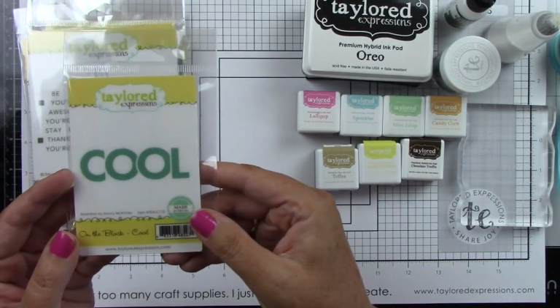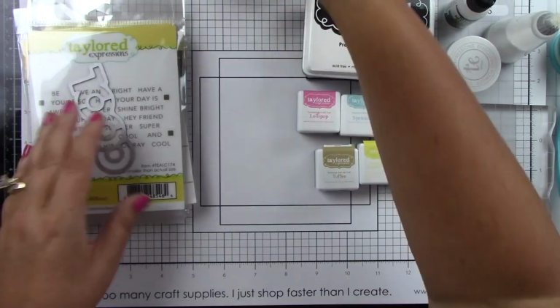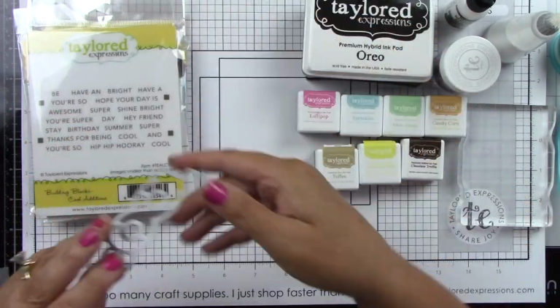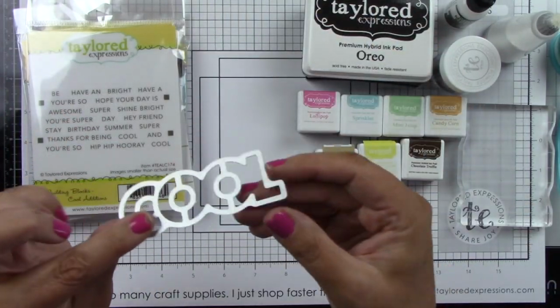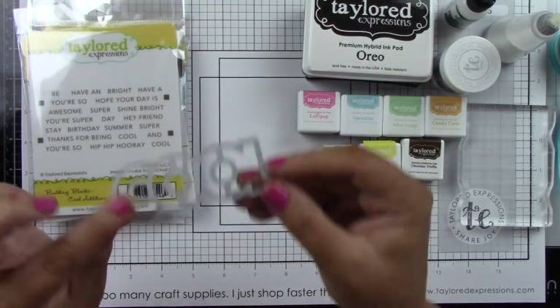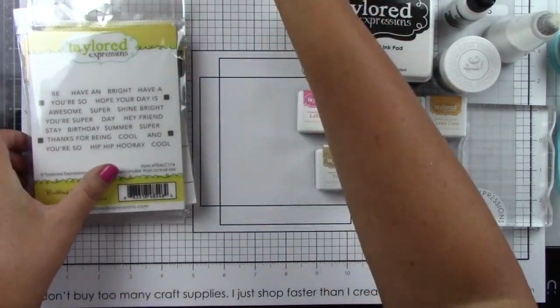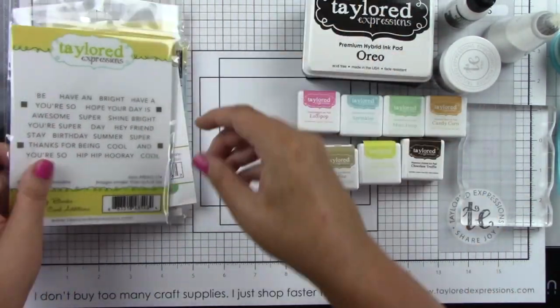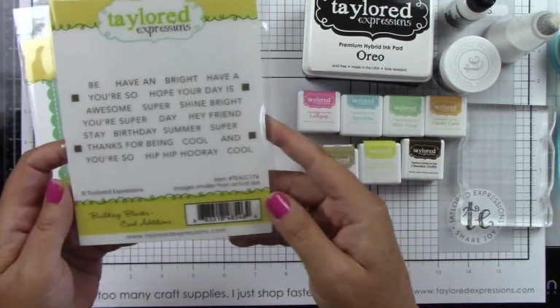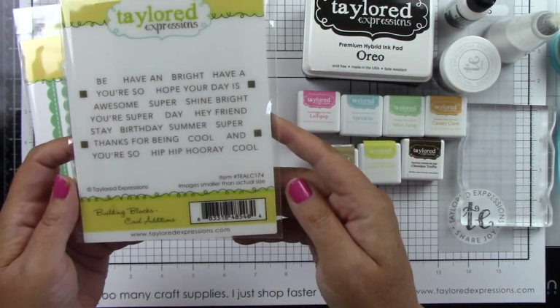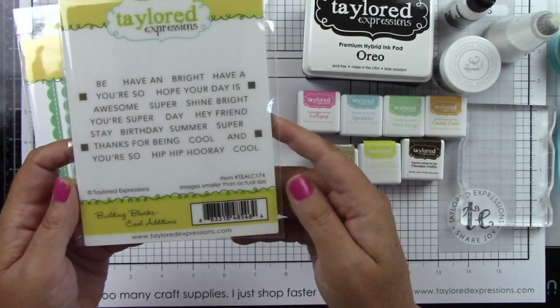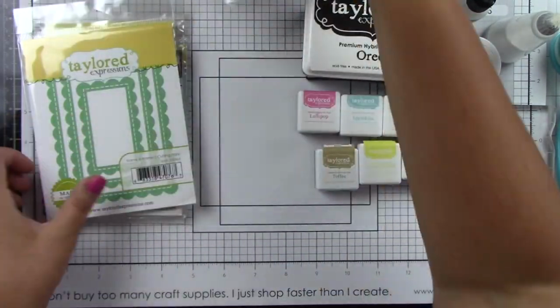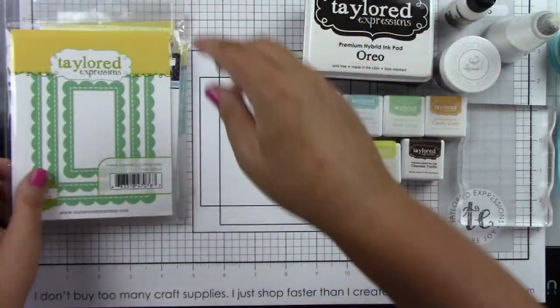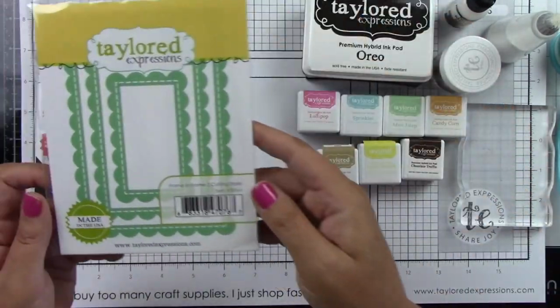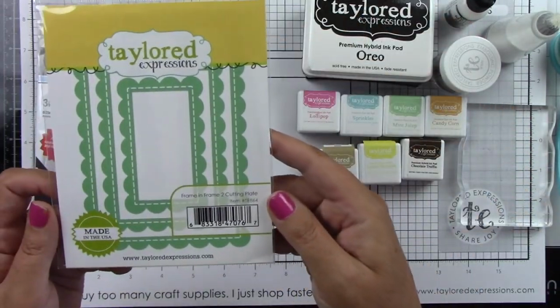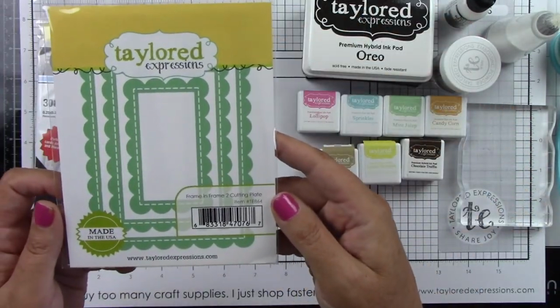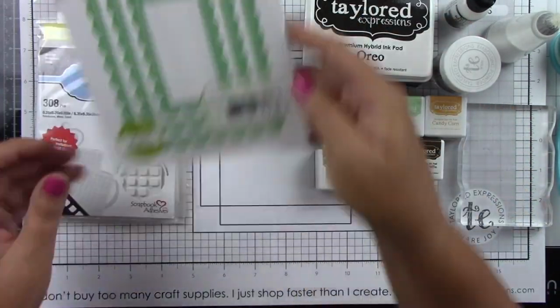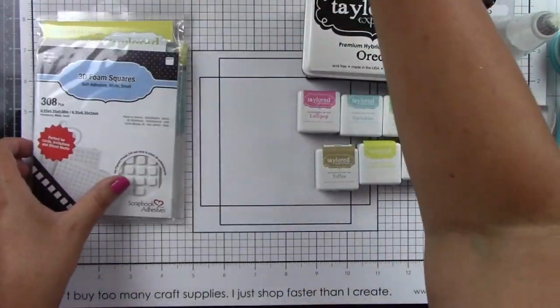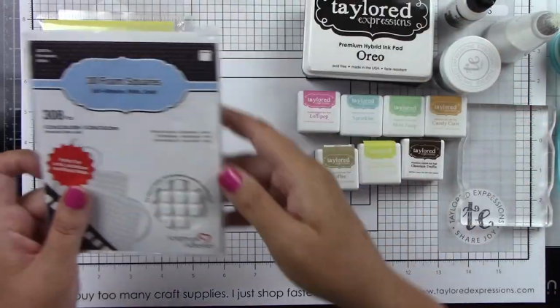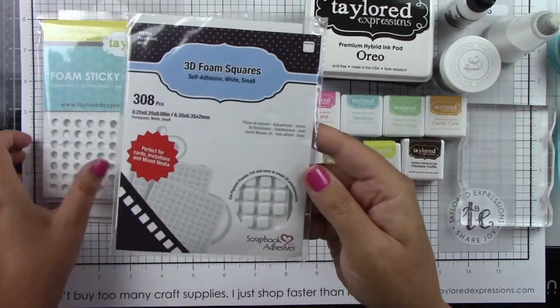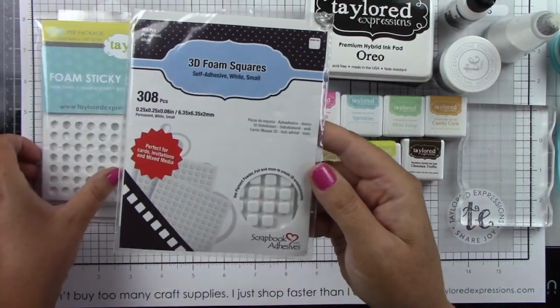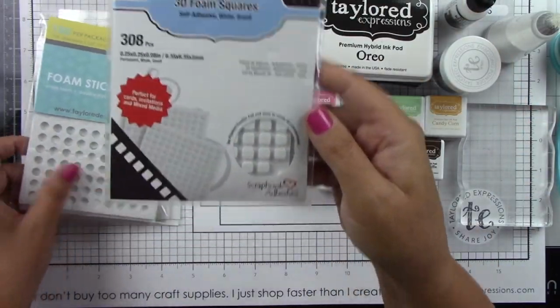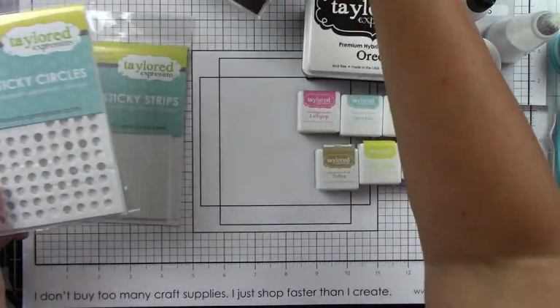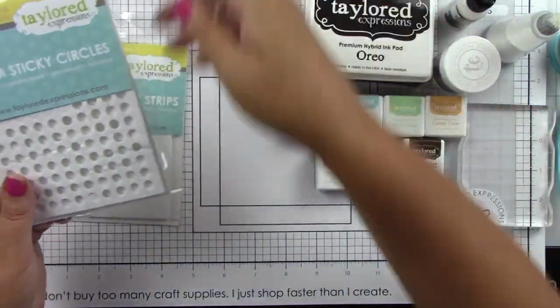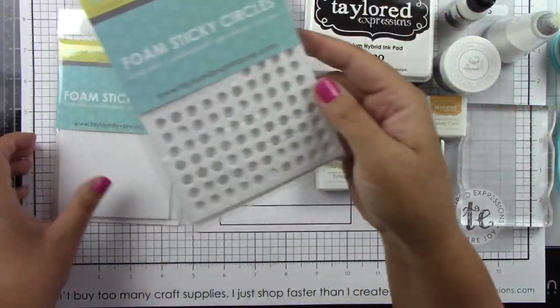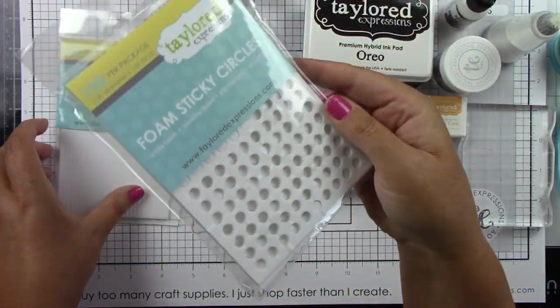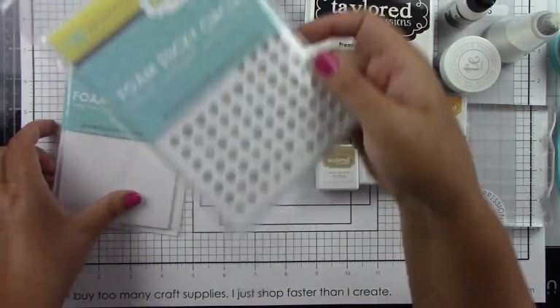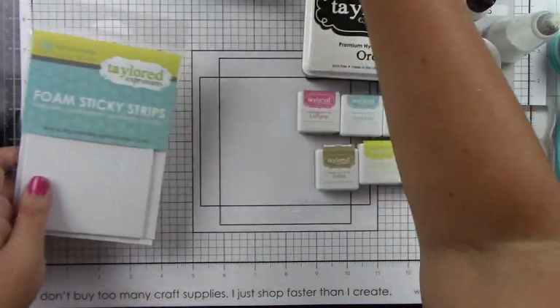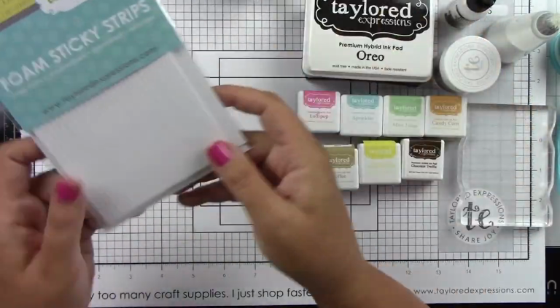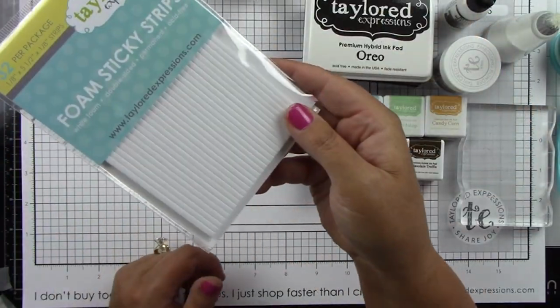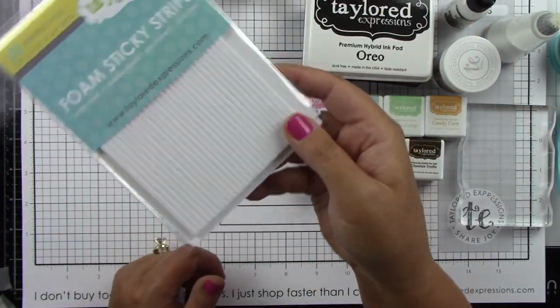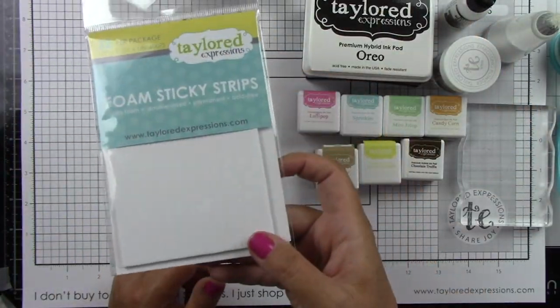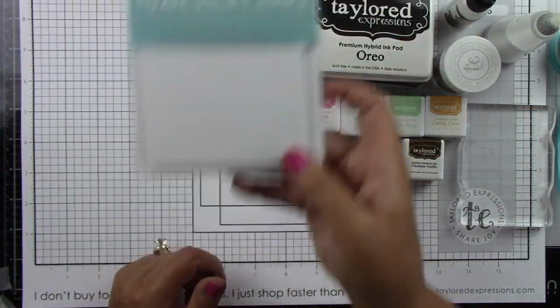Here is the On the Block Cool Stamp and Die, the Building Blocks Cool Editions, the Frame in Frame 2 cutting plate, the 3D foam squares, the foam sticky strips and circles.